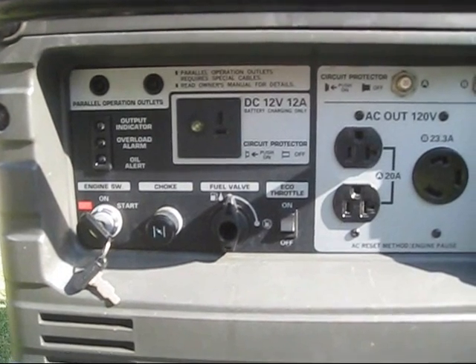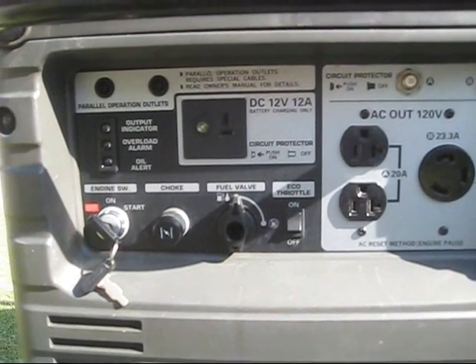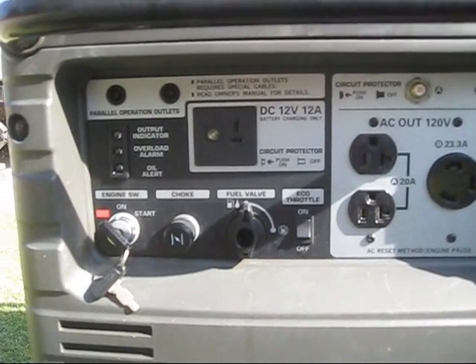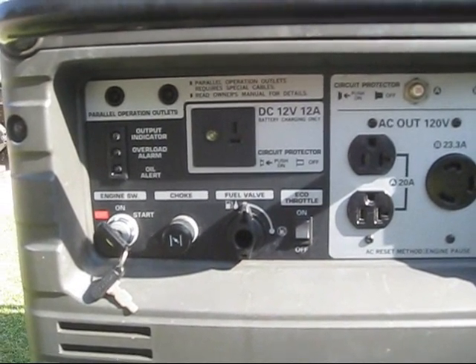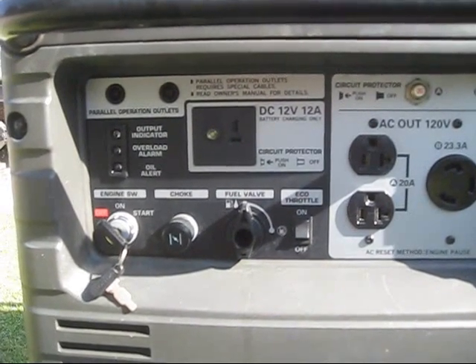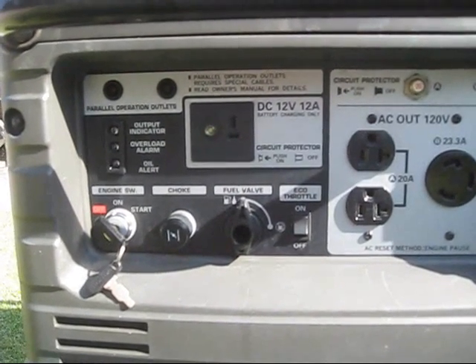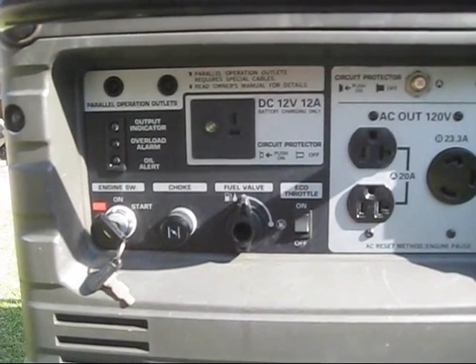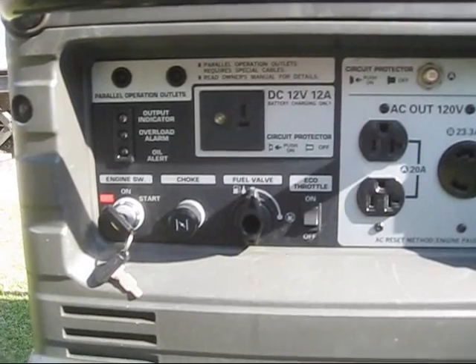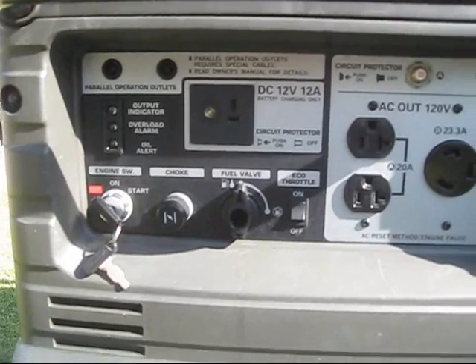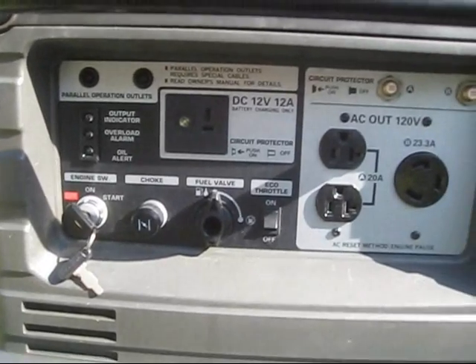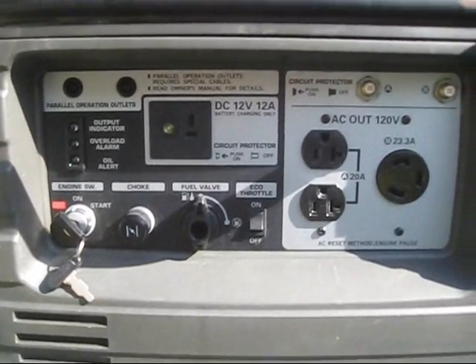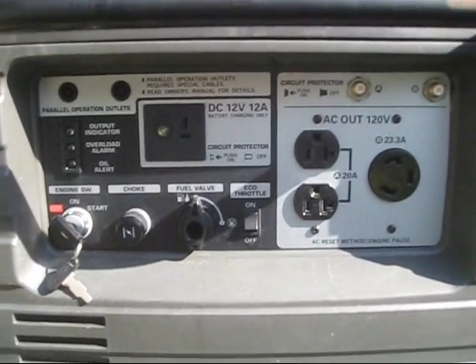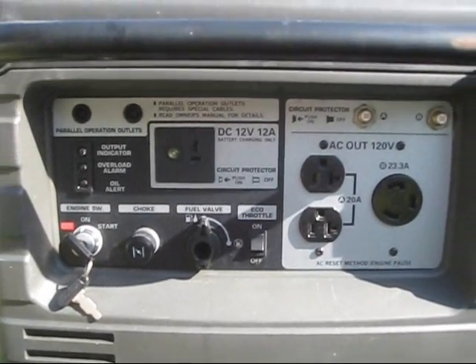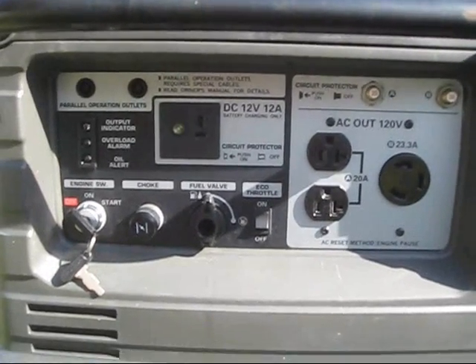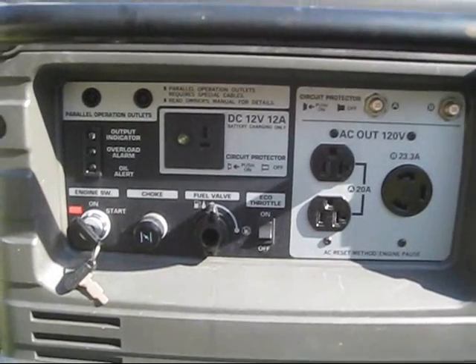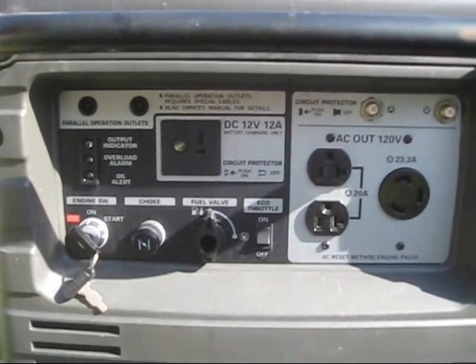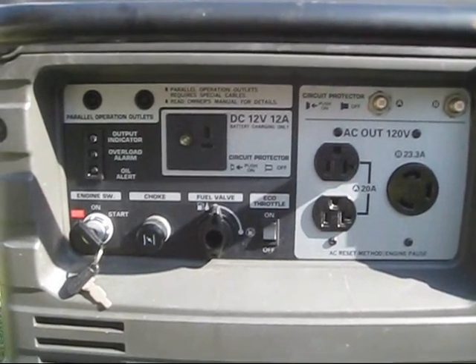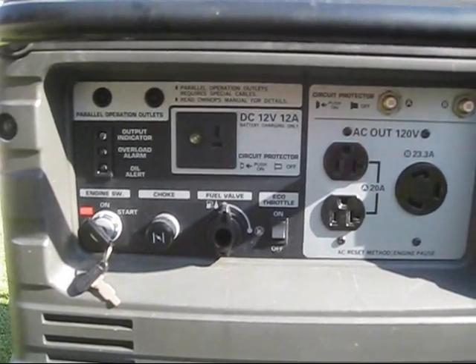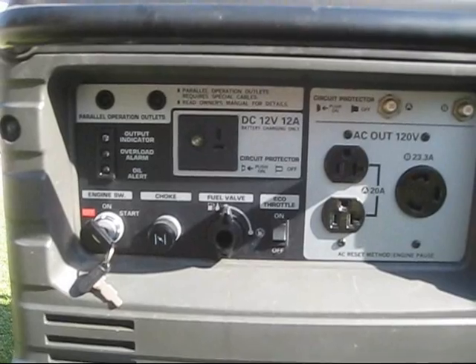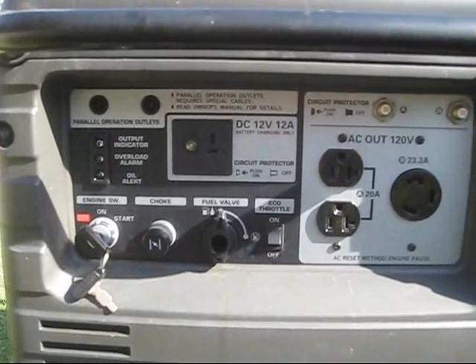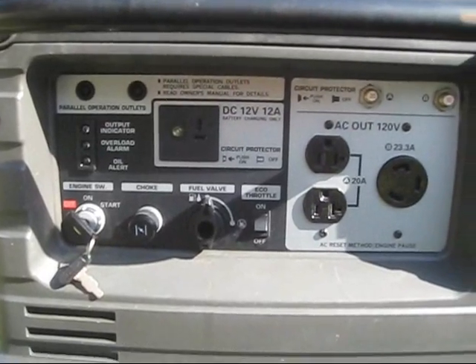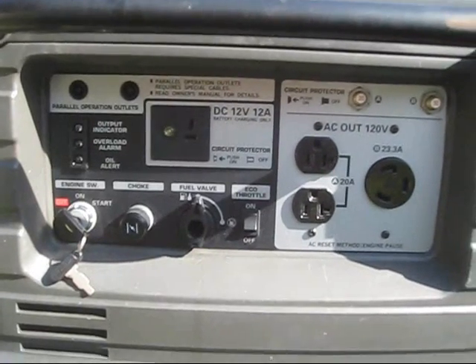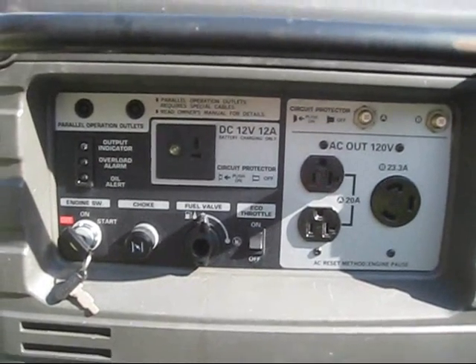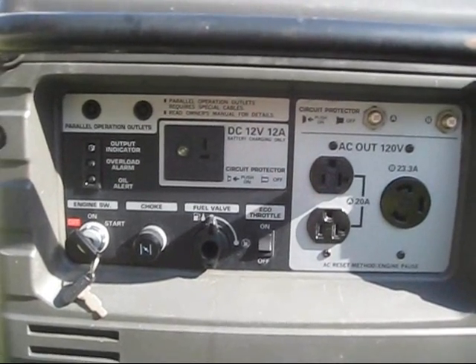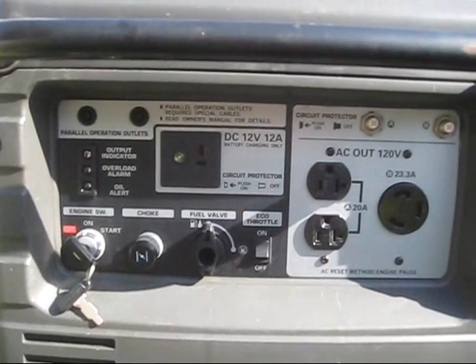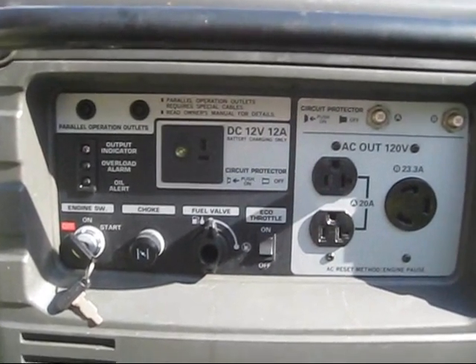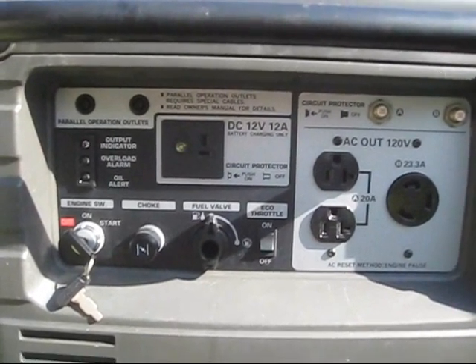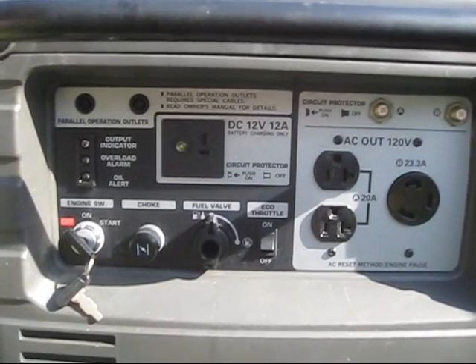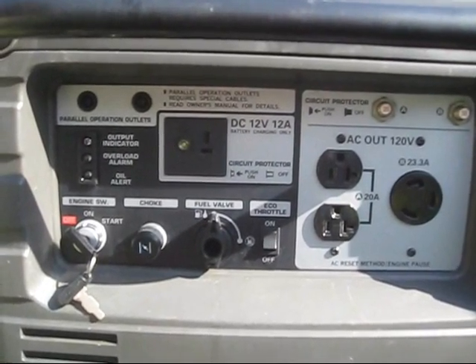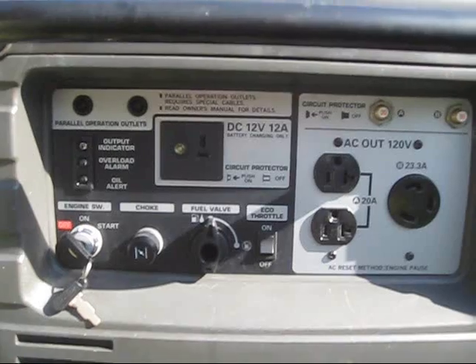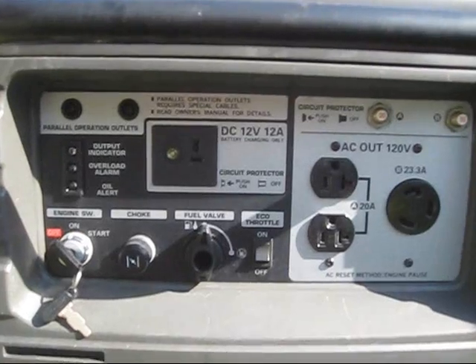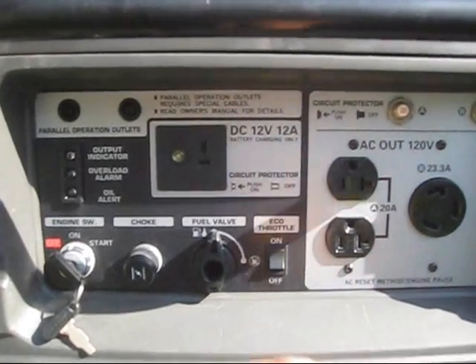If you add more load requirement to it, then it uses a little bit more gasoline. As soon as you shut down those things, it'll go back down to a near idle position.